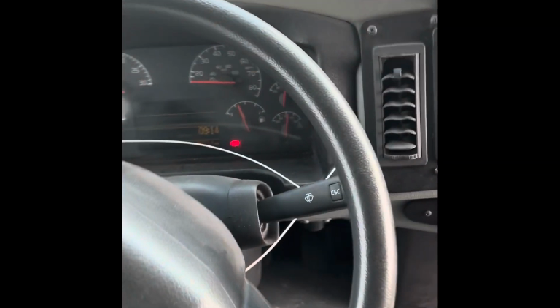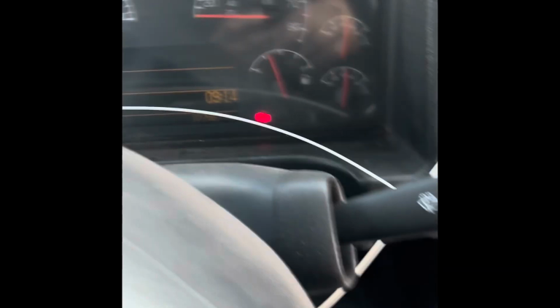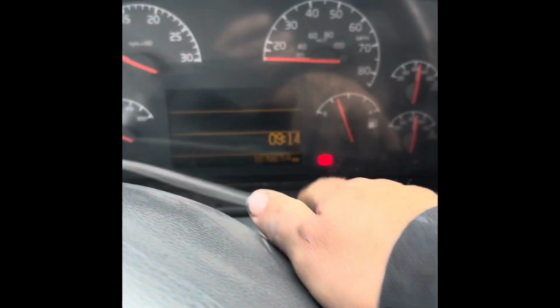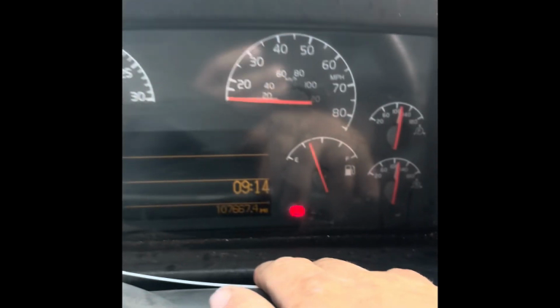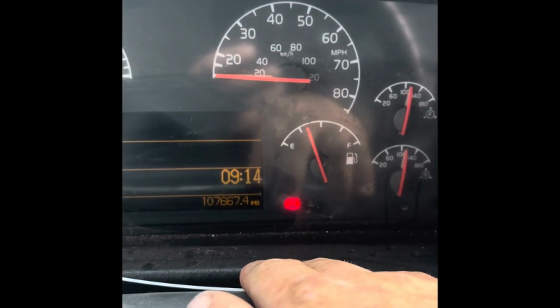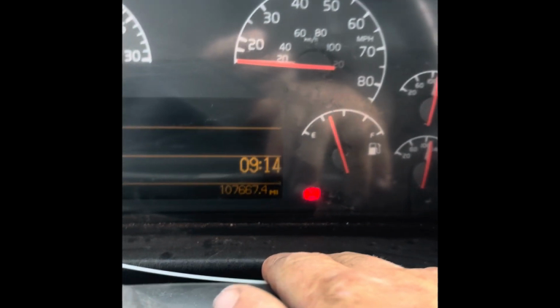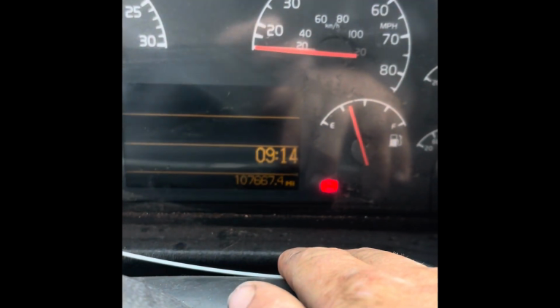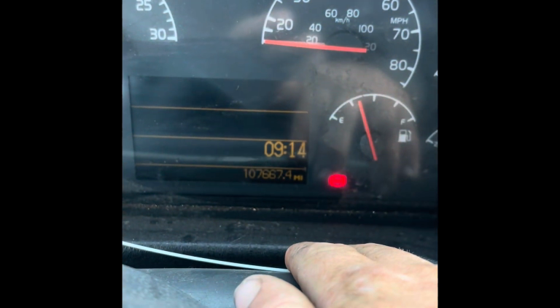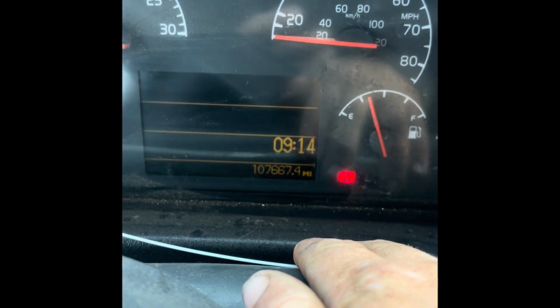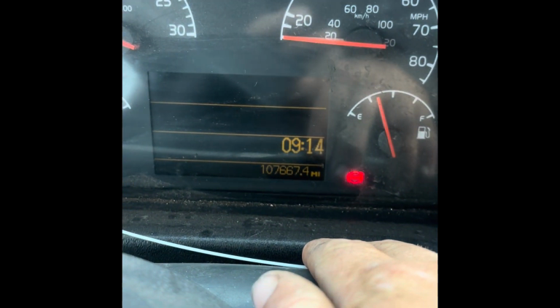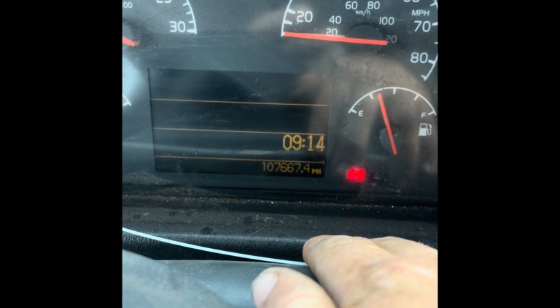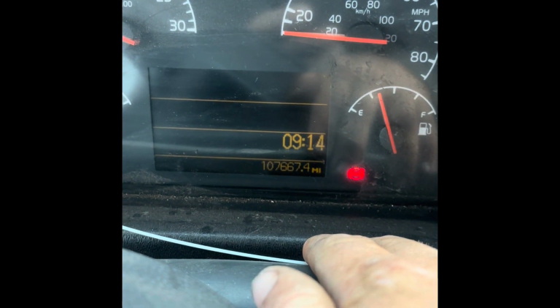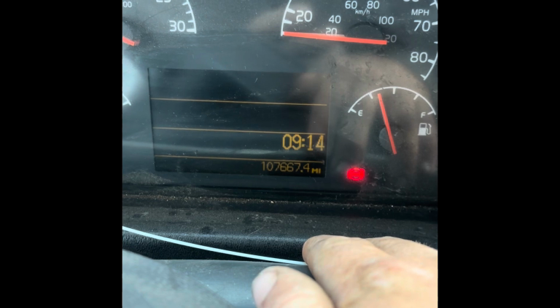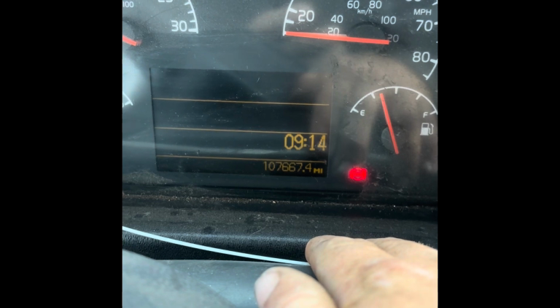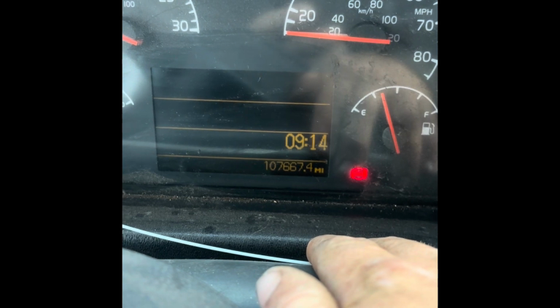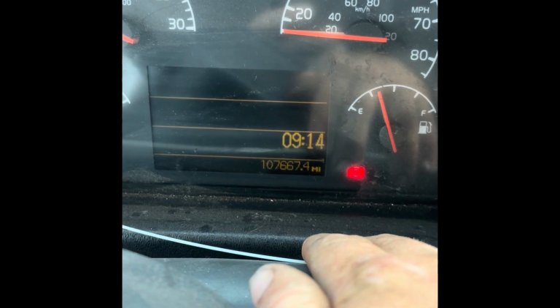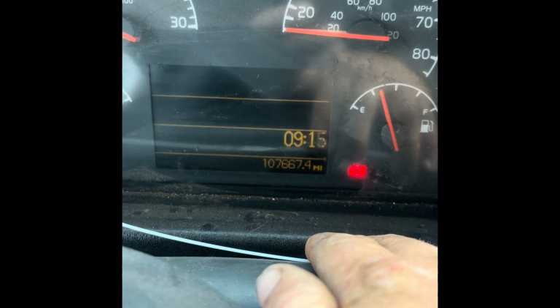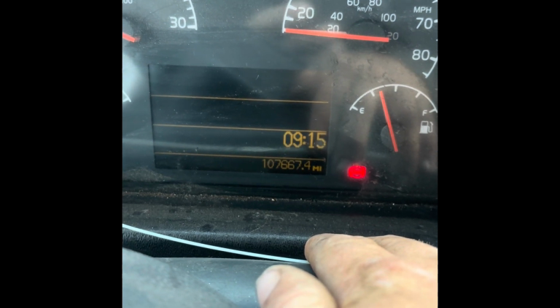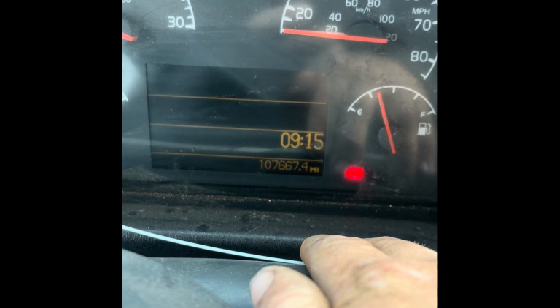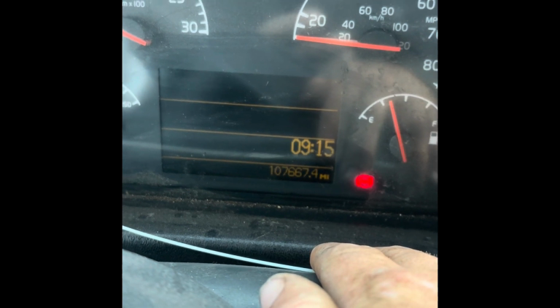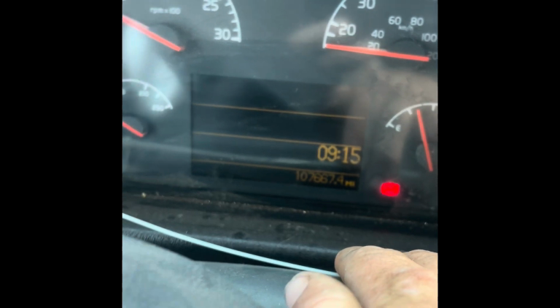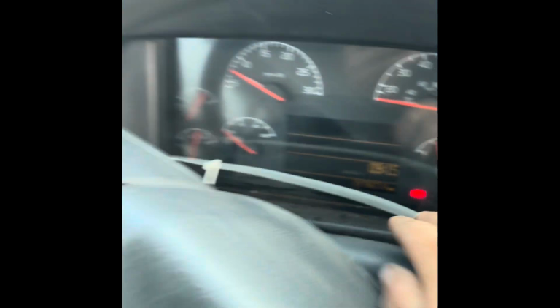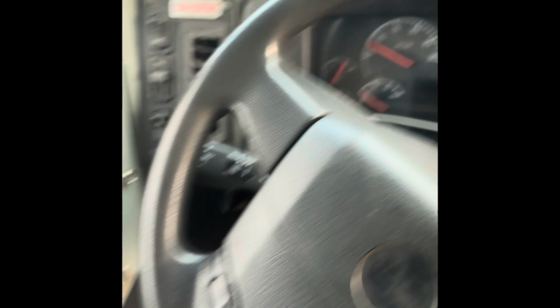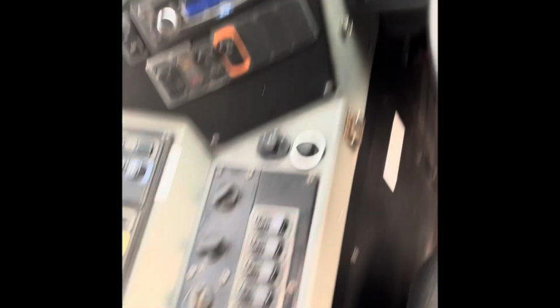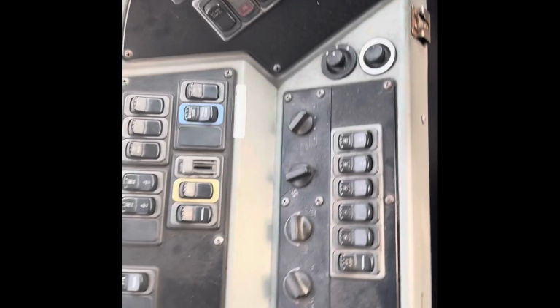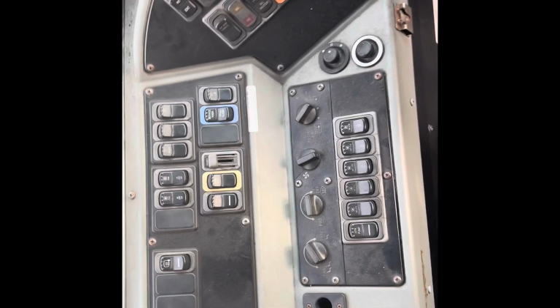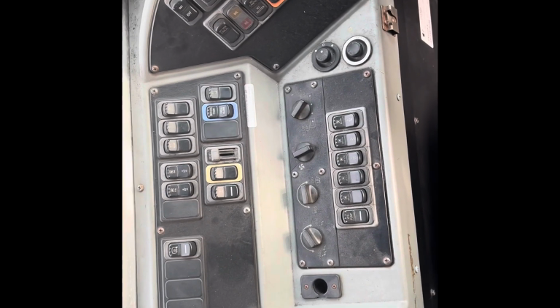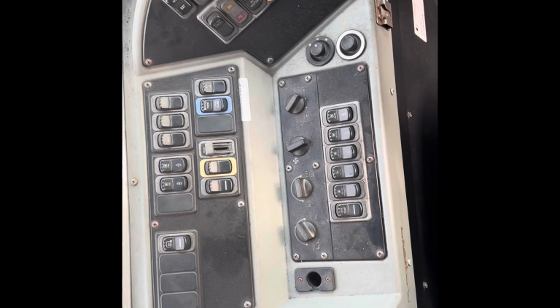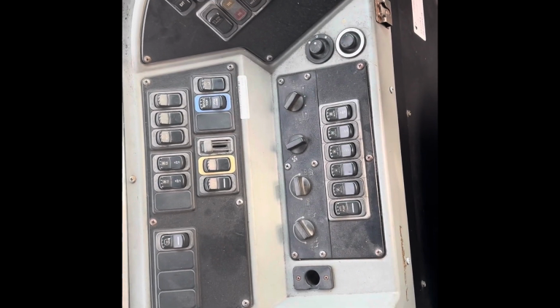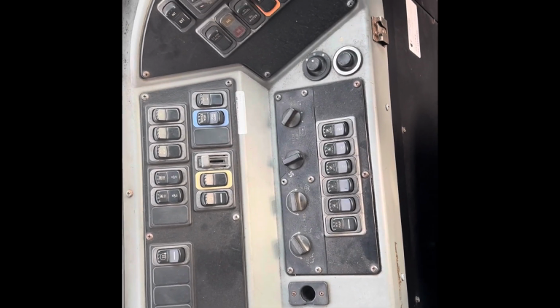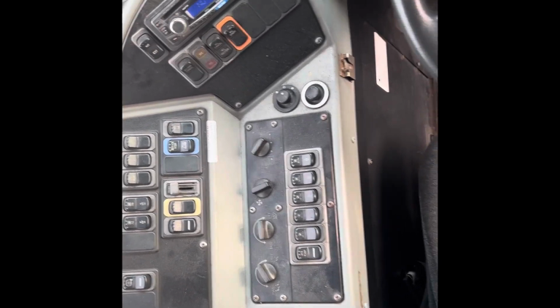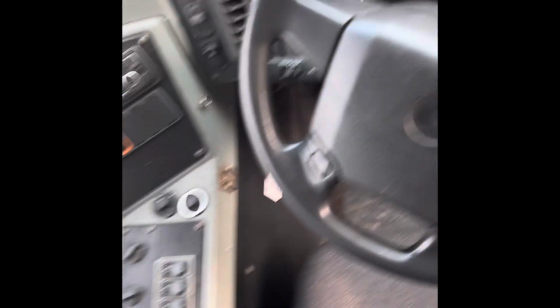Alrighty, the miles on it are 107,667.4. There's your gauges and your dials and all that other stuff.